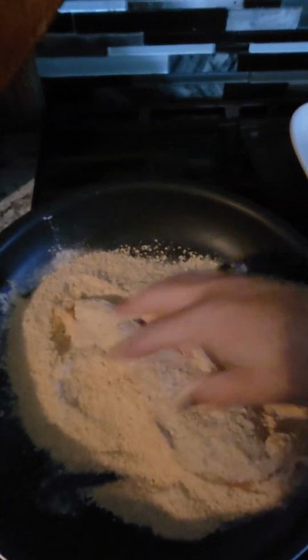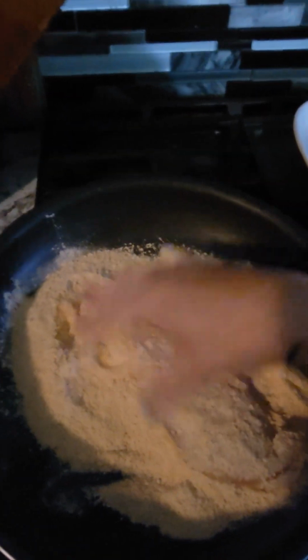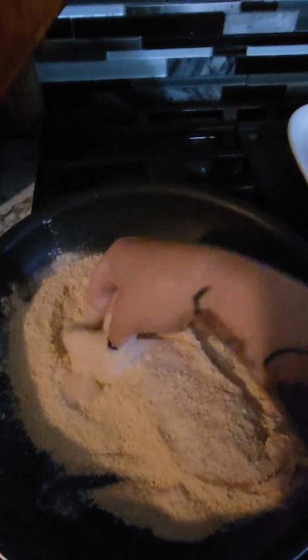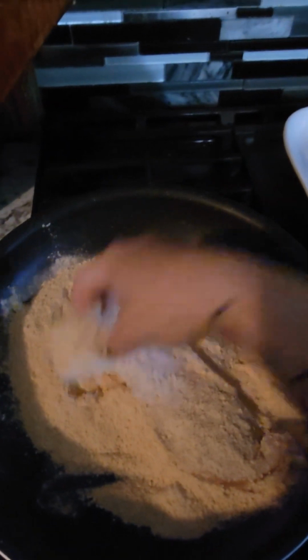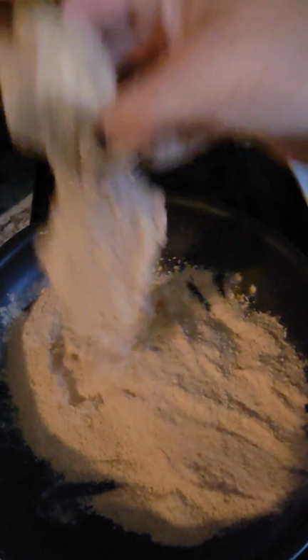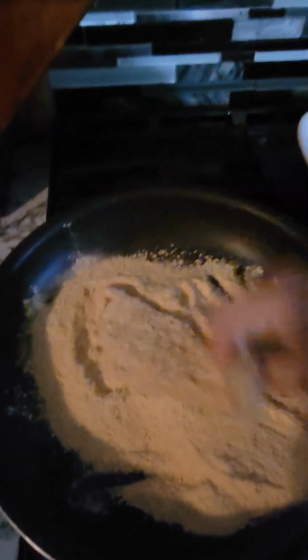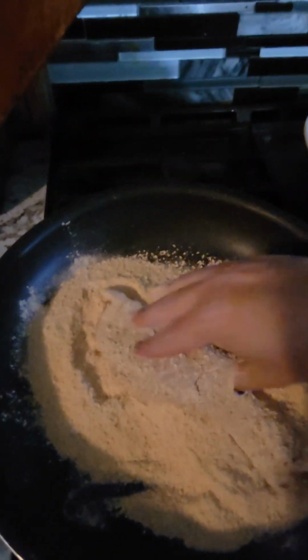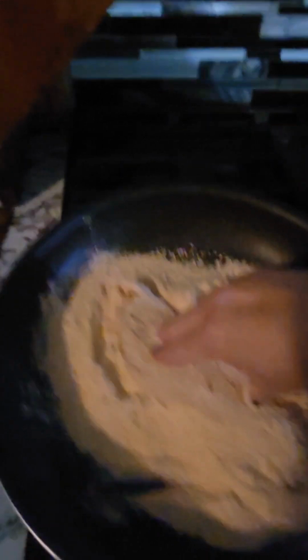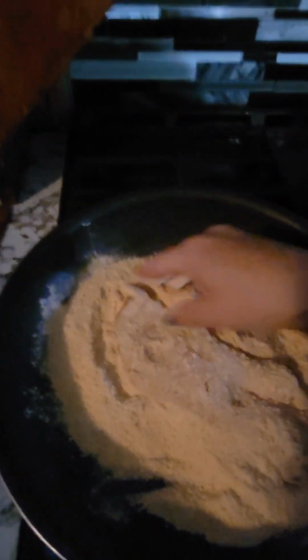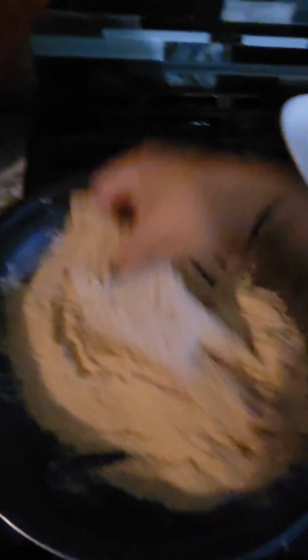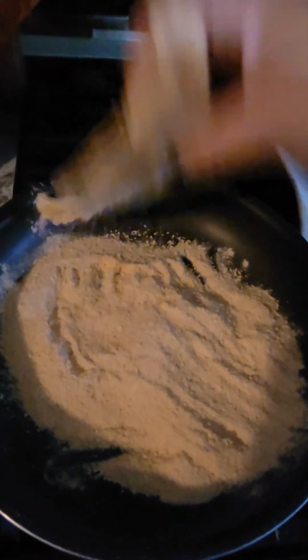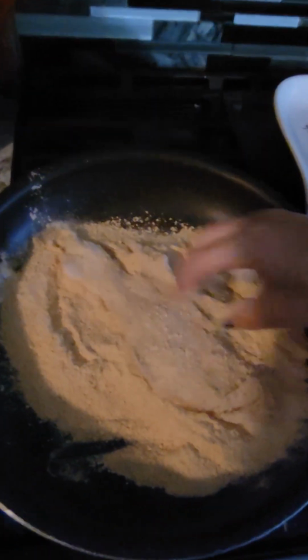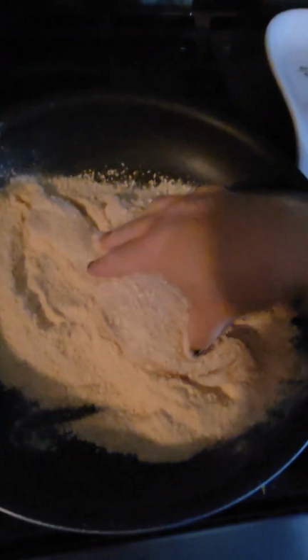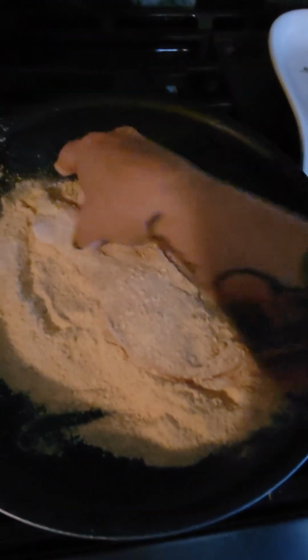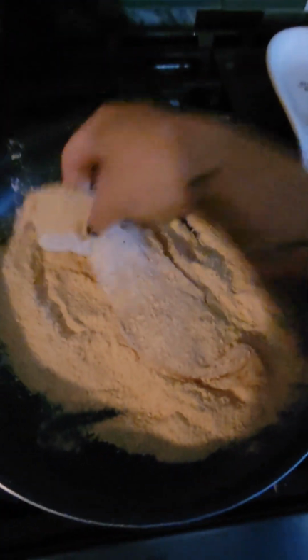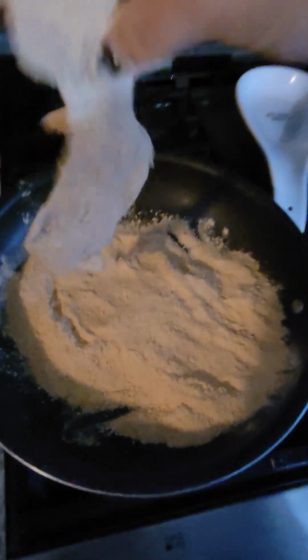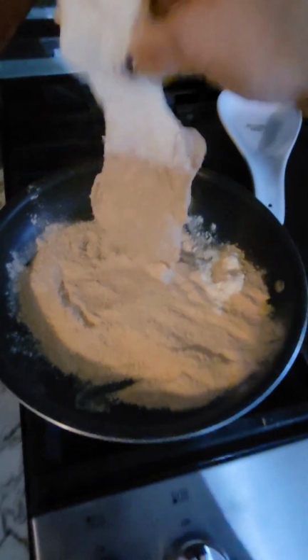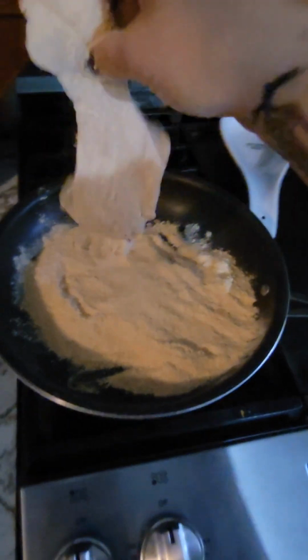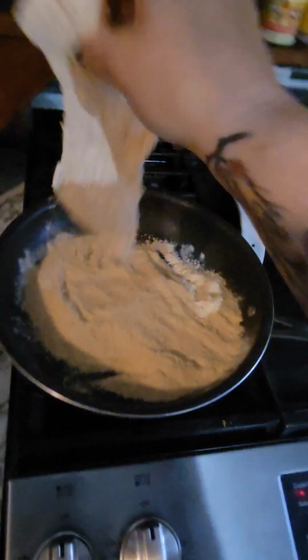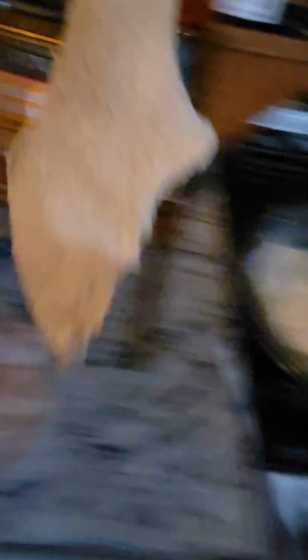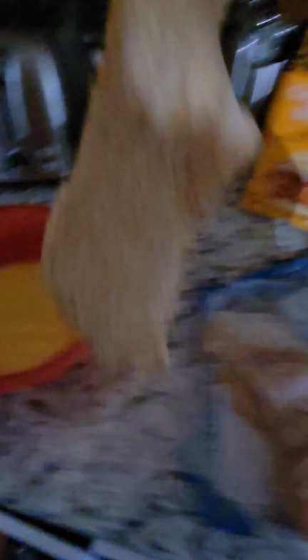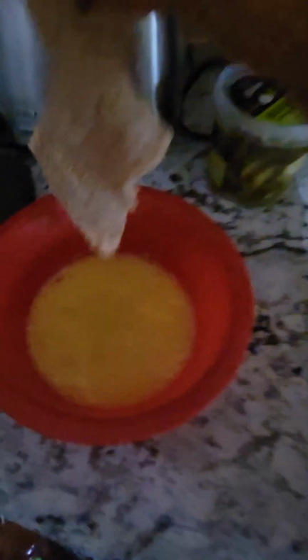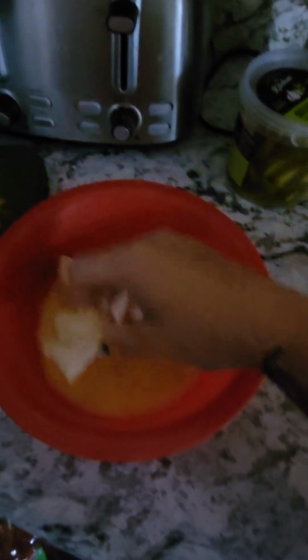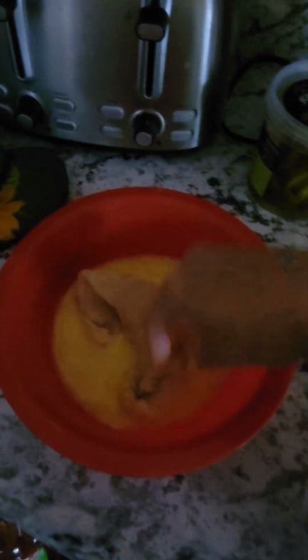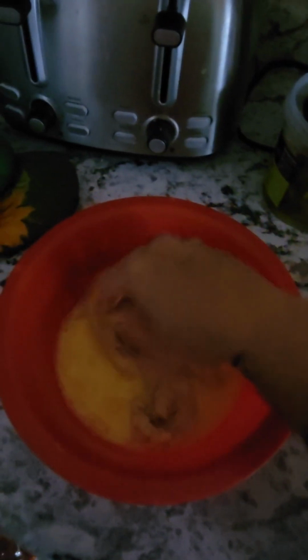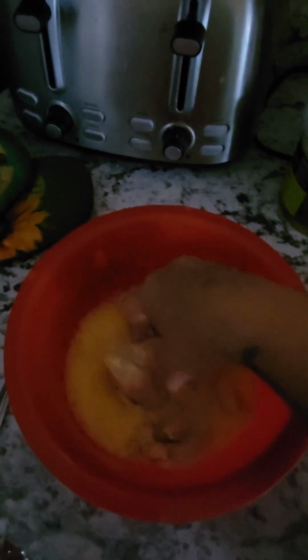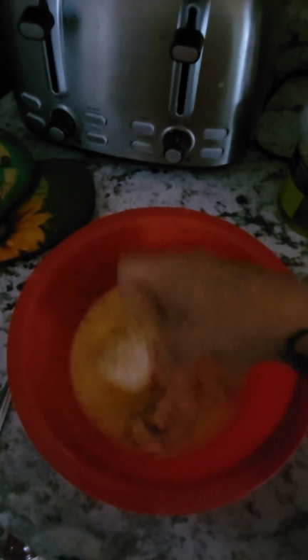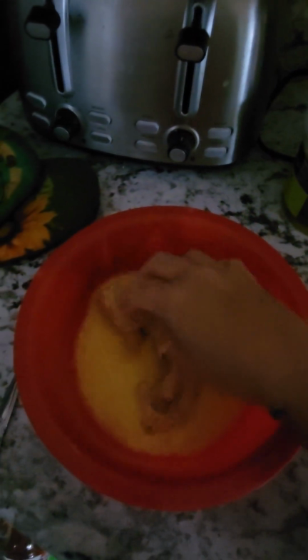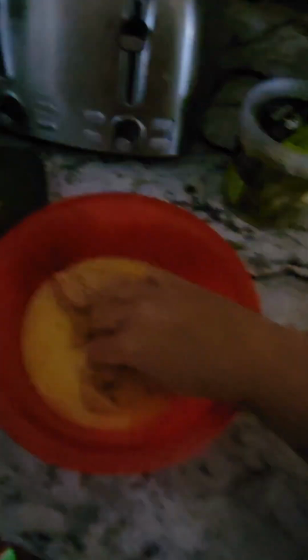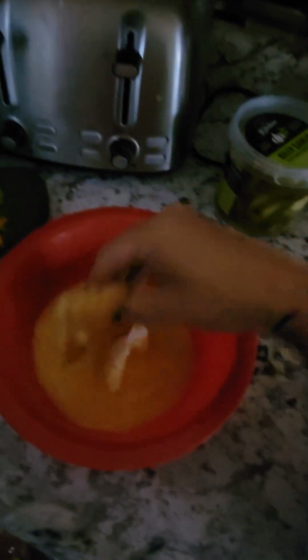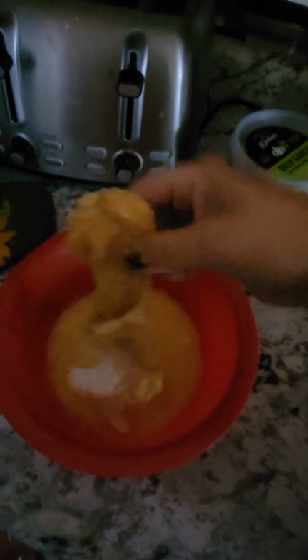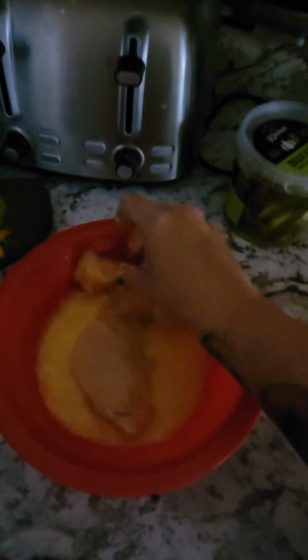I'm not gonna coat it too much right now because I'm about to put it in the egg wash — into my egg wash and my dill pickle wash.